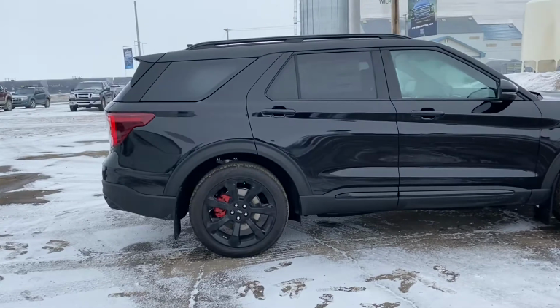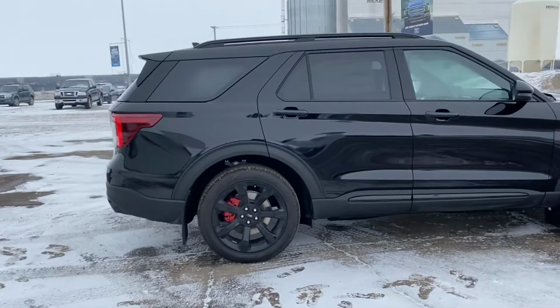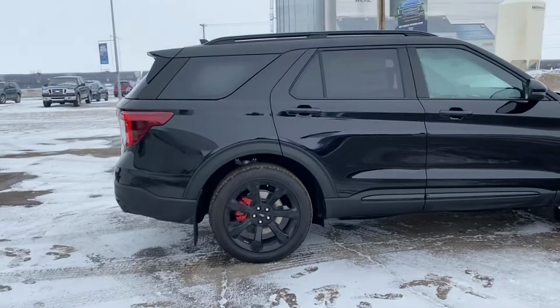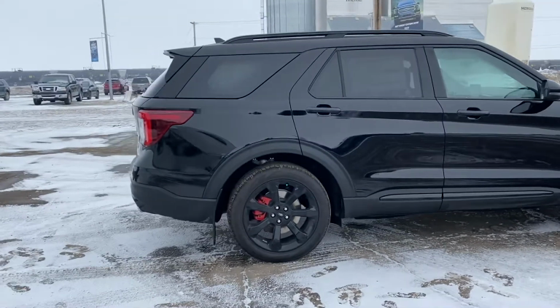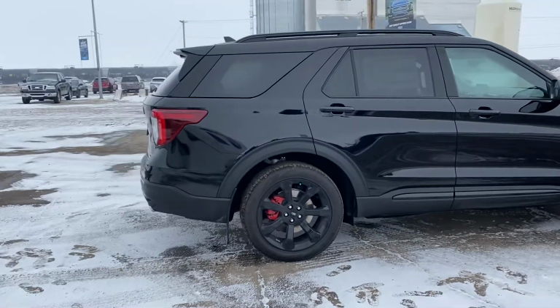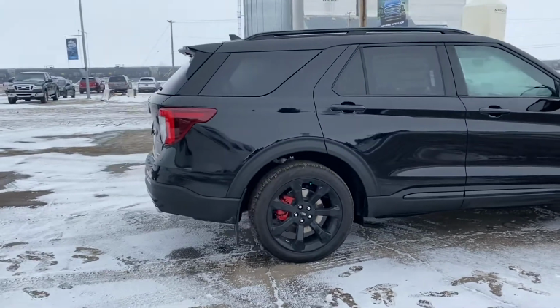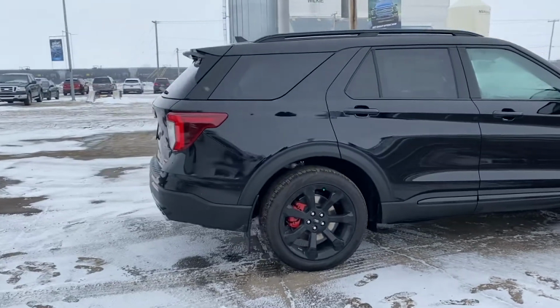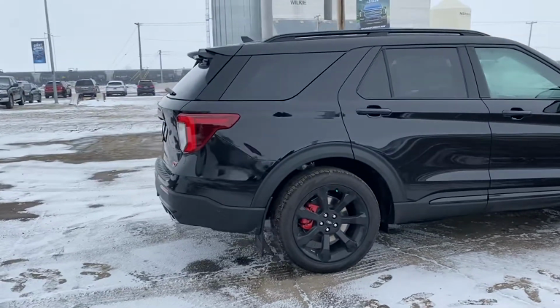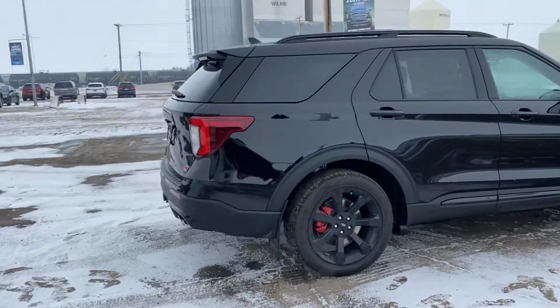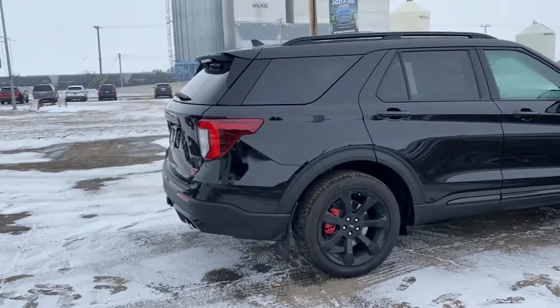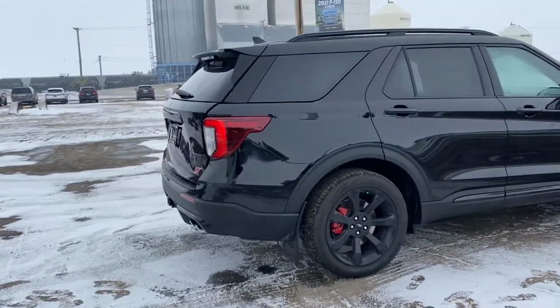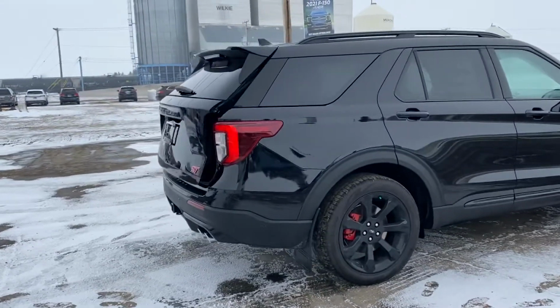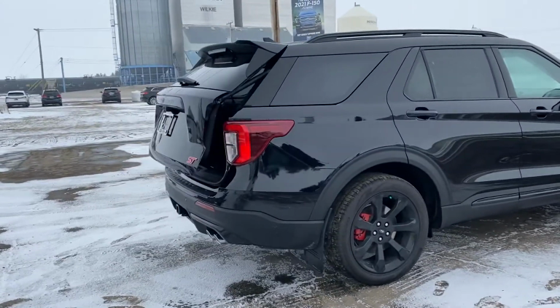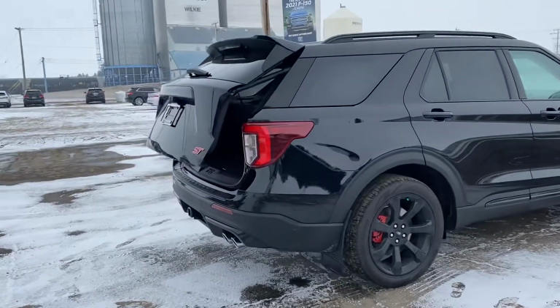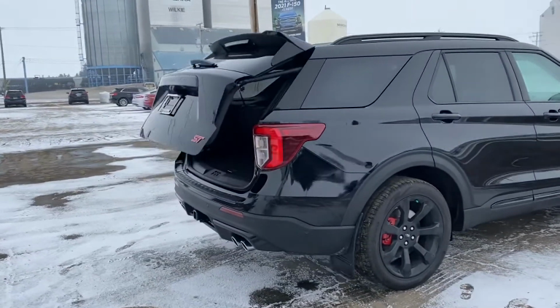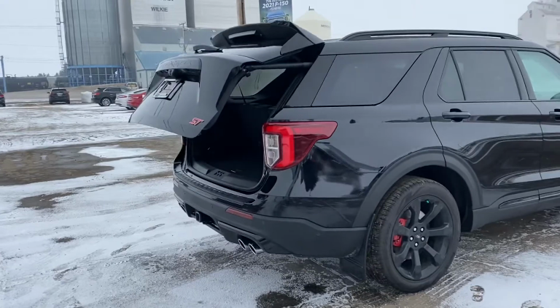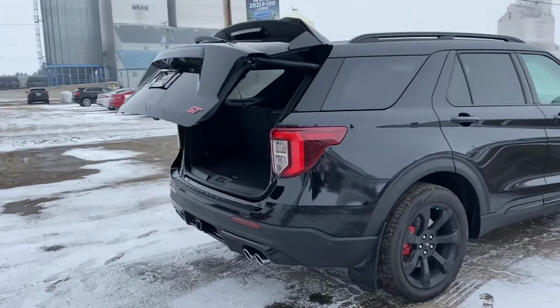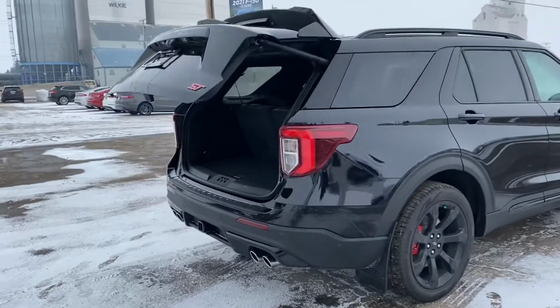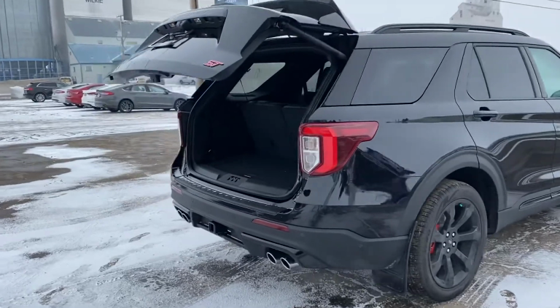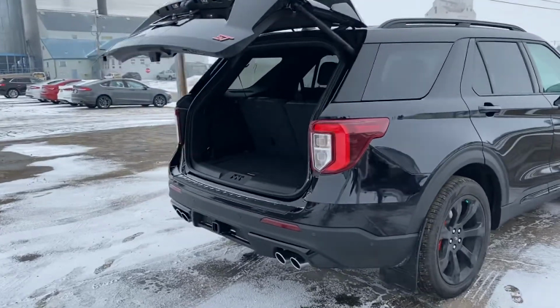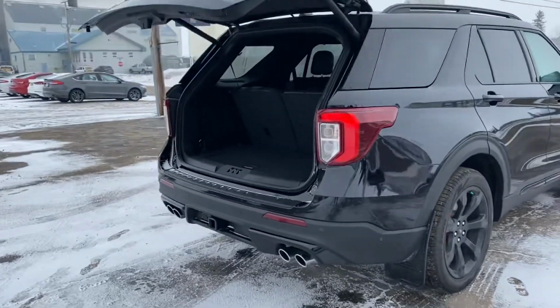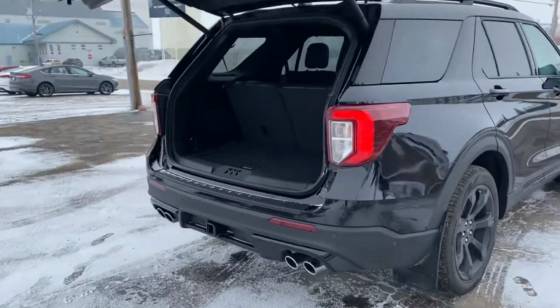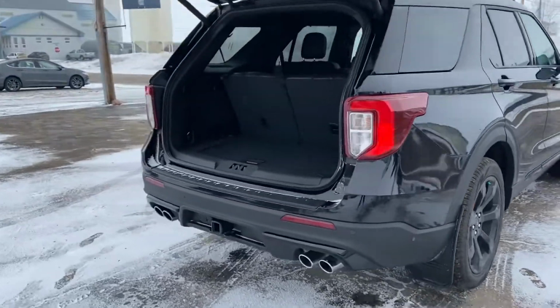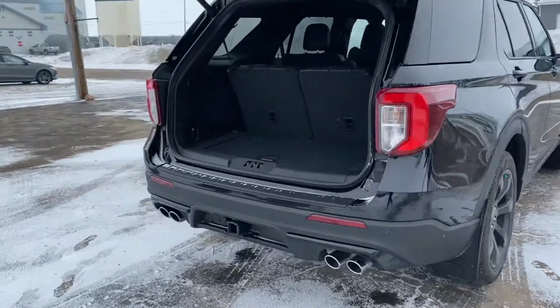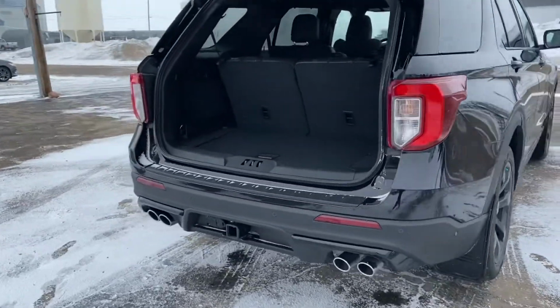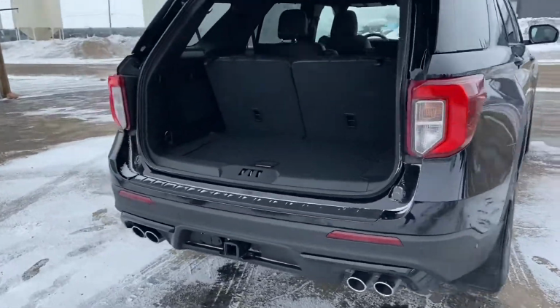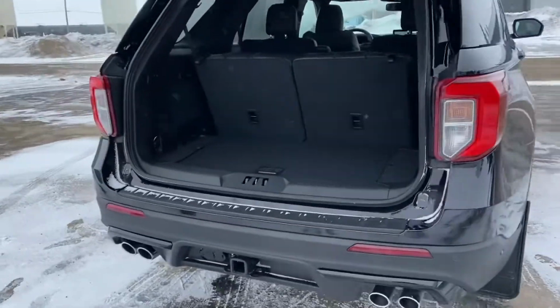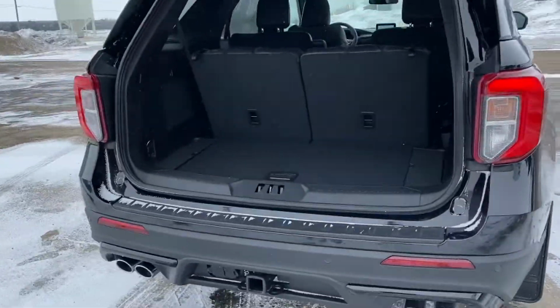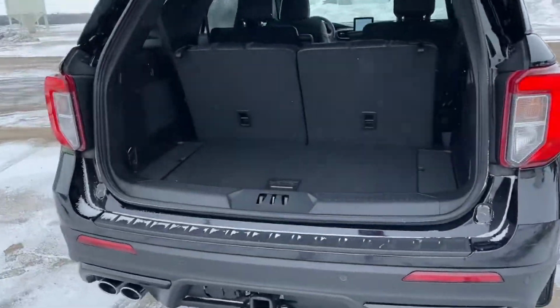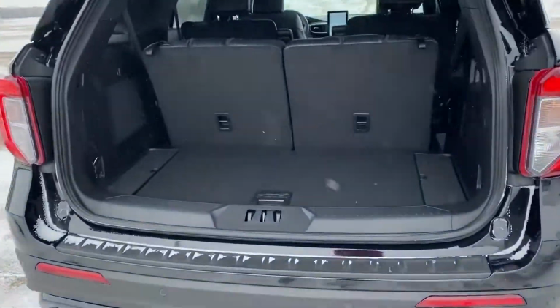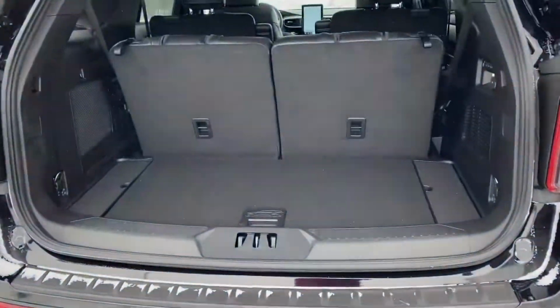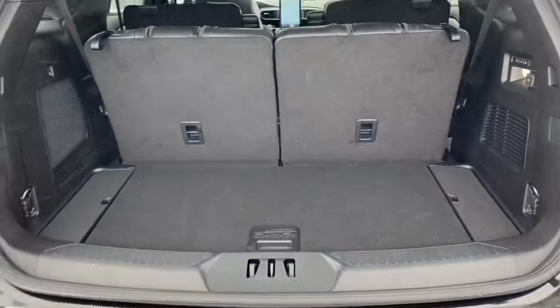It's got a remote start, it's got a power trunk with push of the button, backup camera as well, backup sensors, tow package, so you've got lots of room with the third row up.